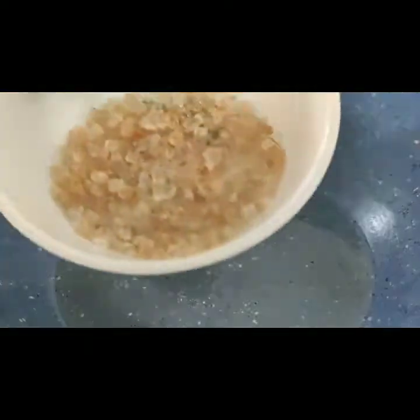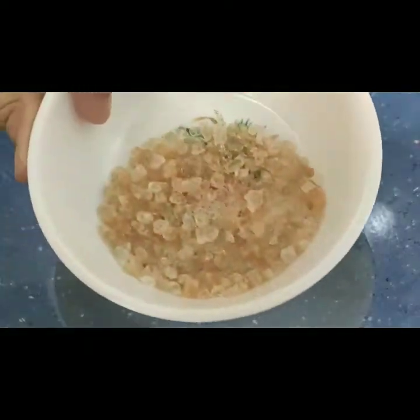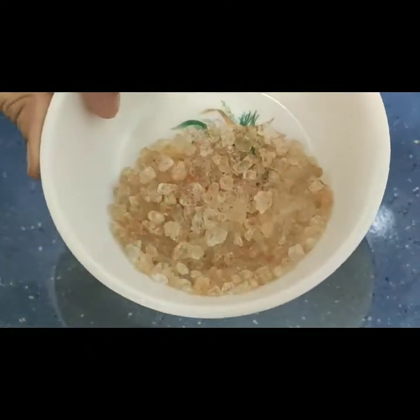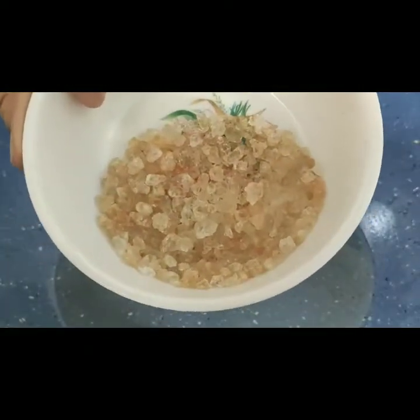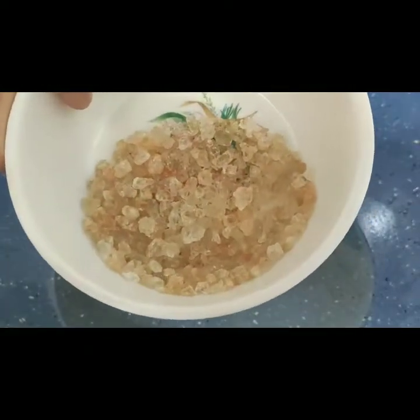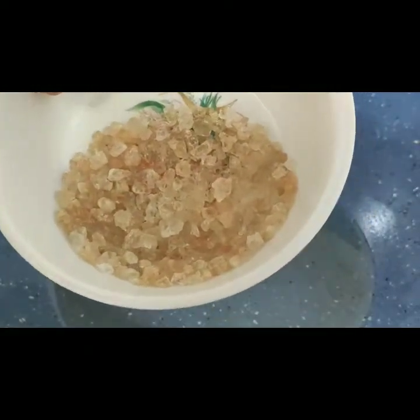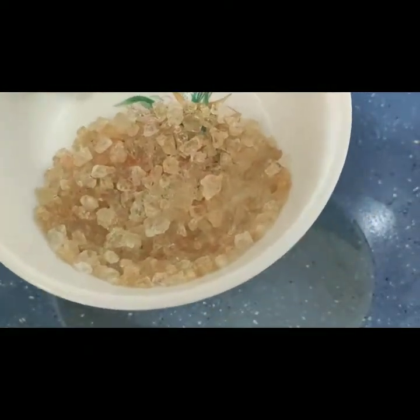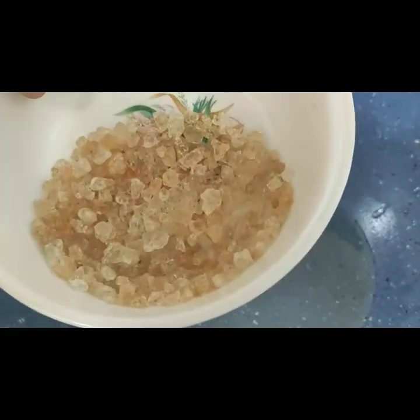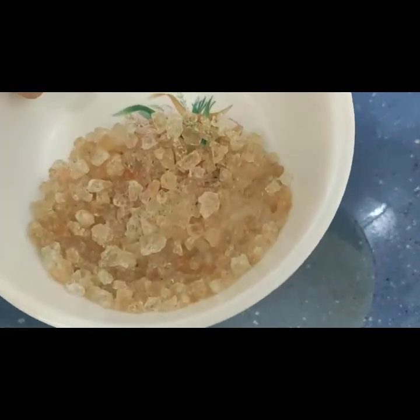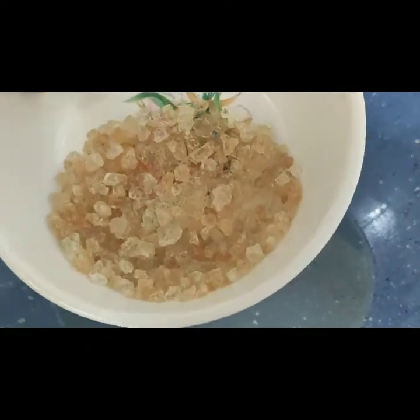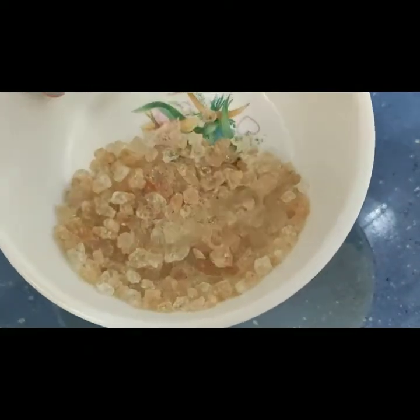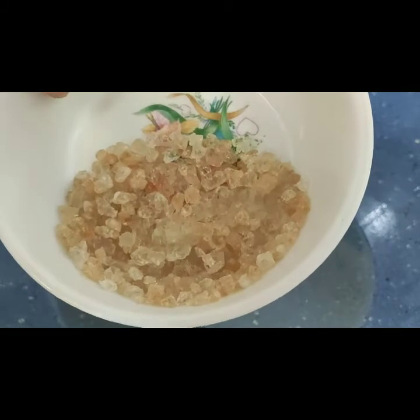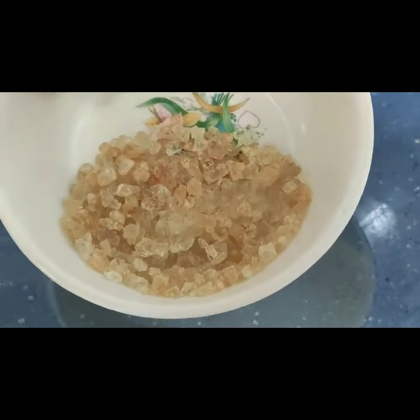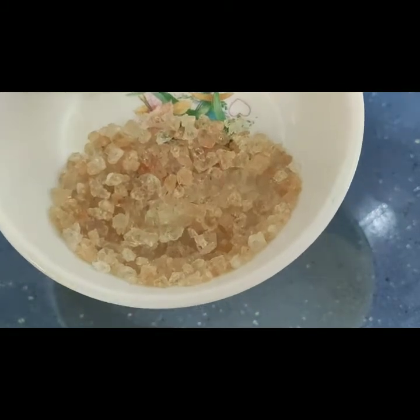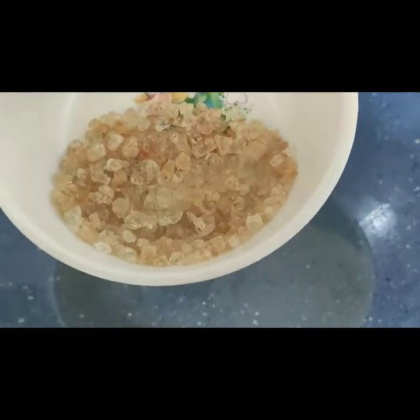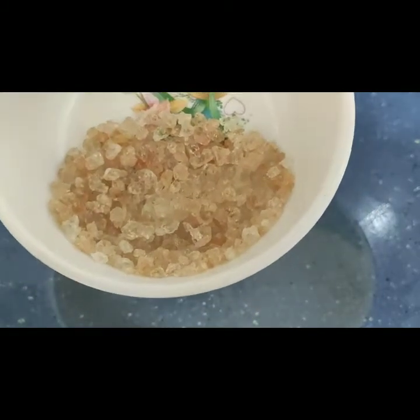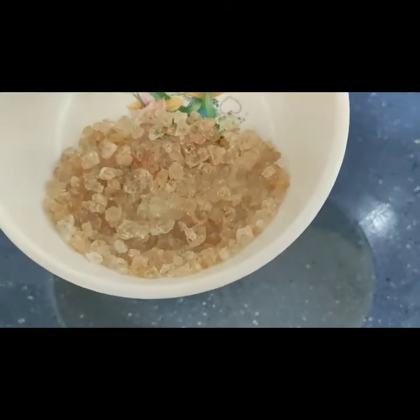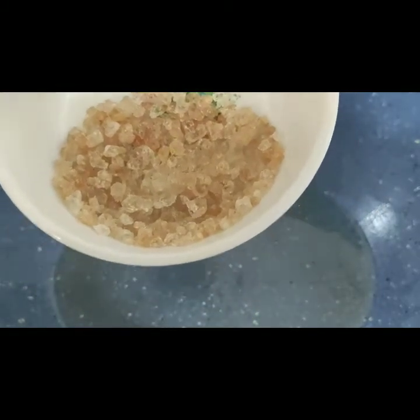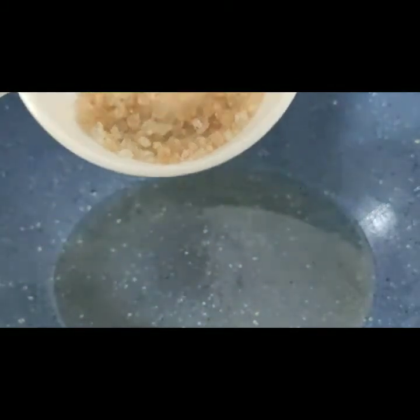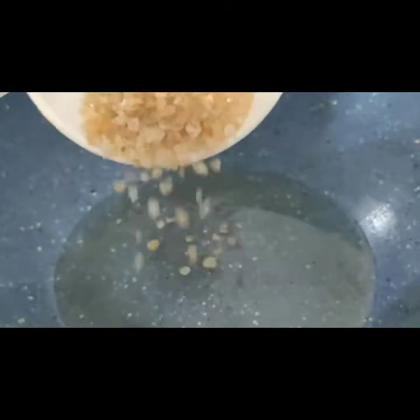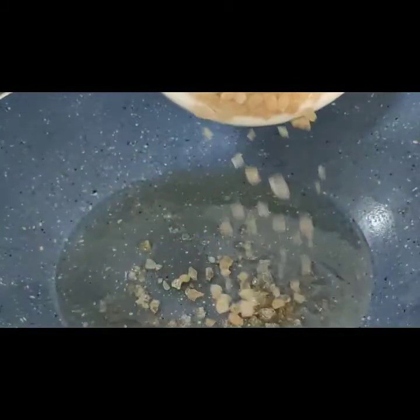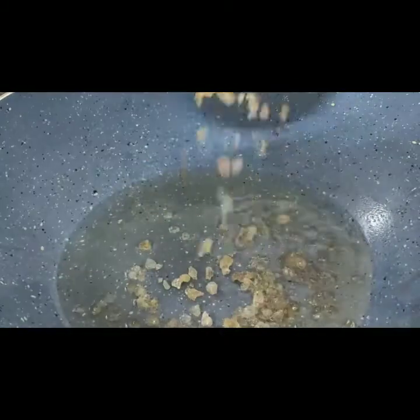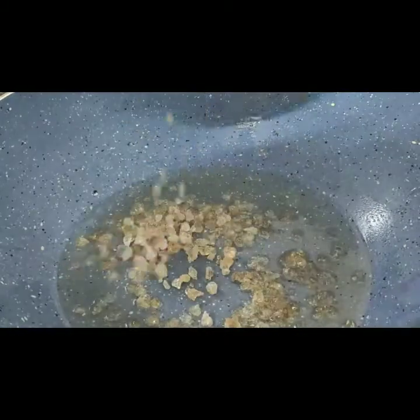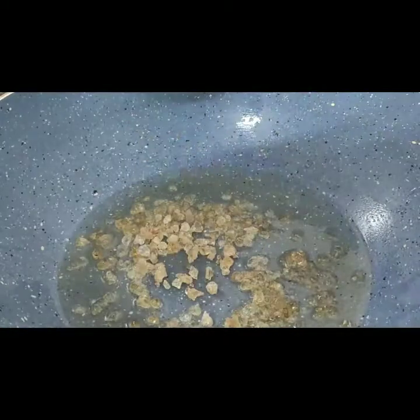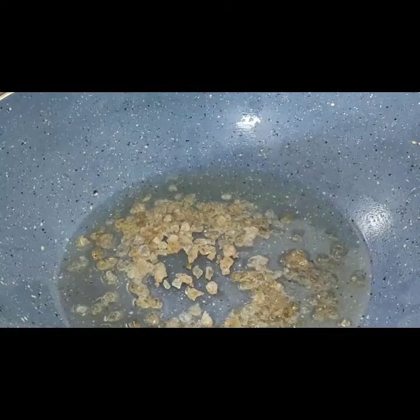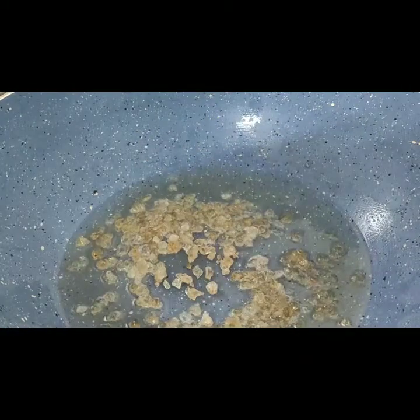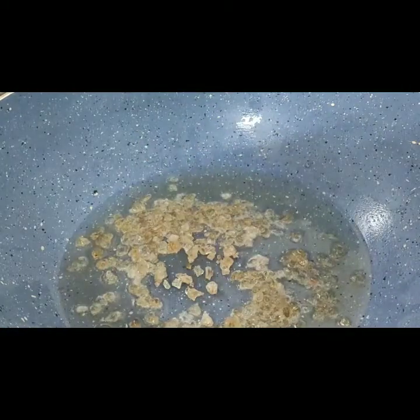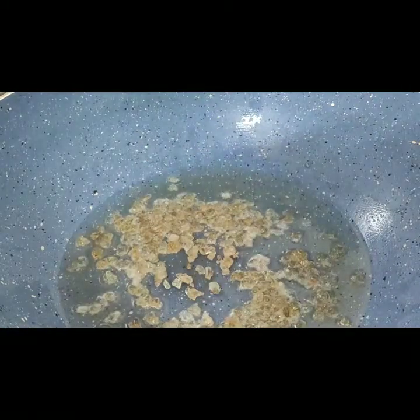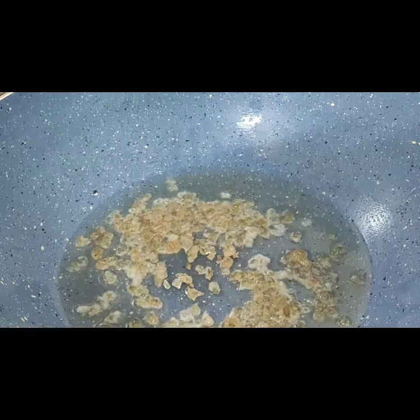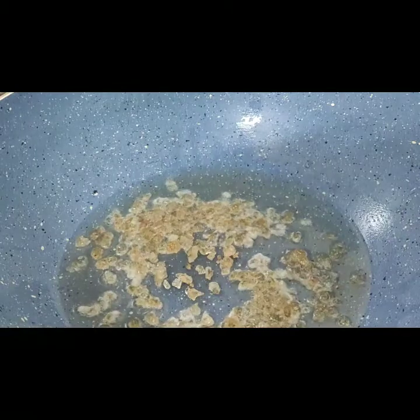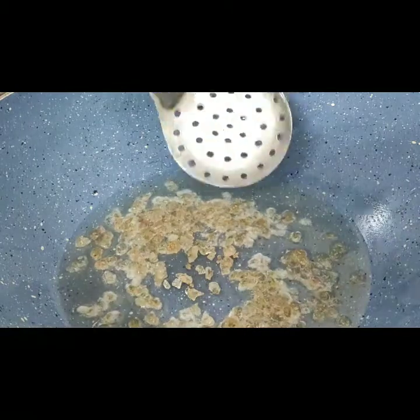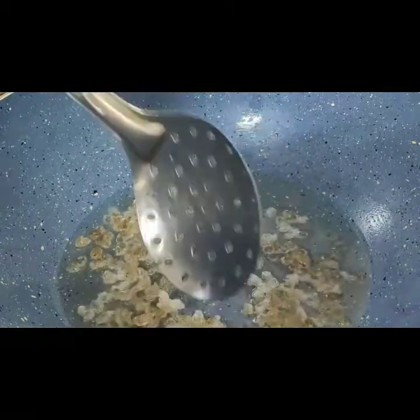I put it in a good way. I have taken the dish with 2 eggs. We will heat it in a good way.